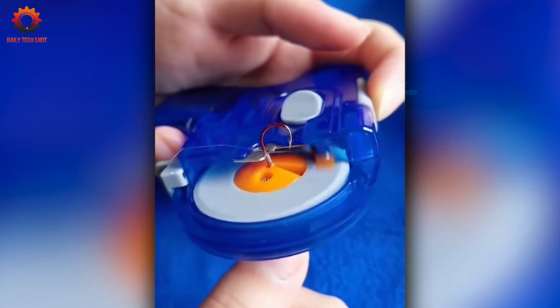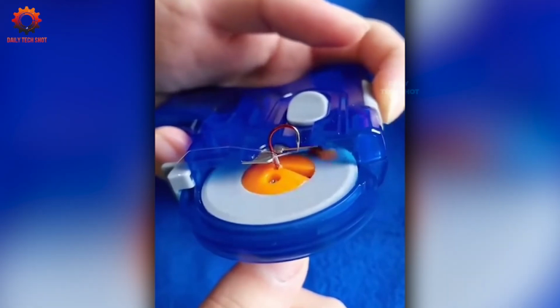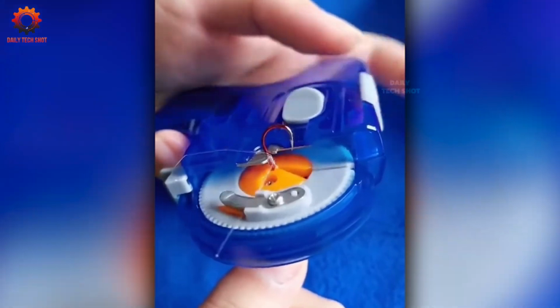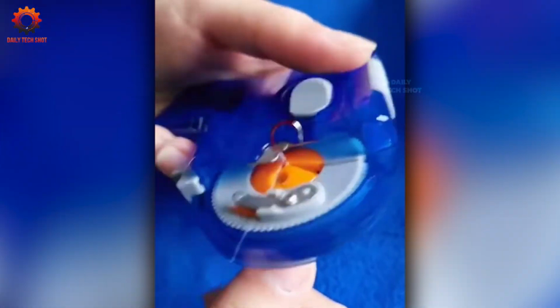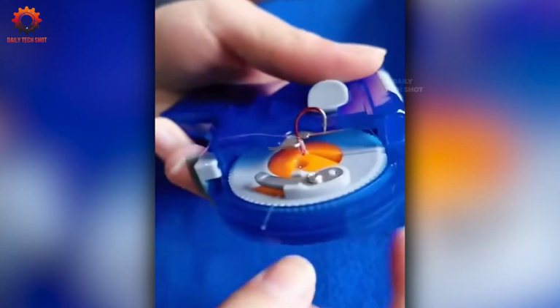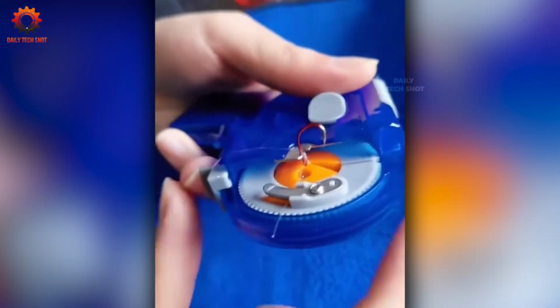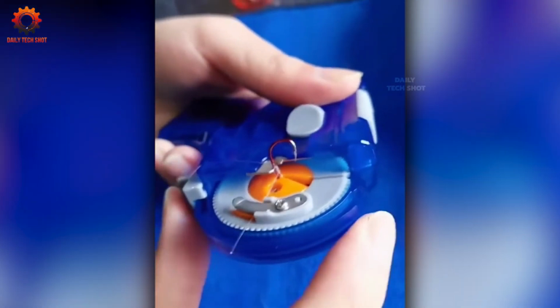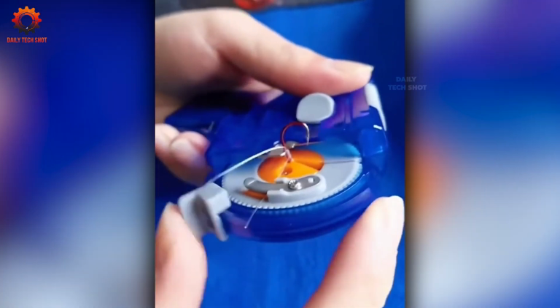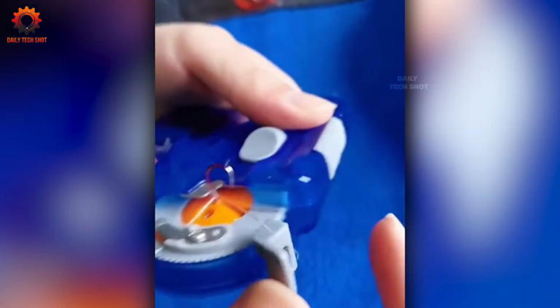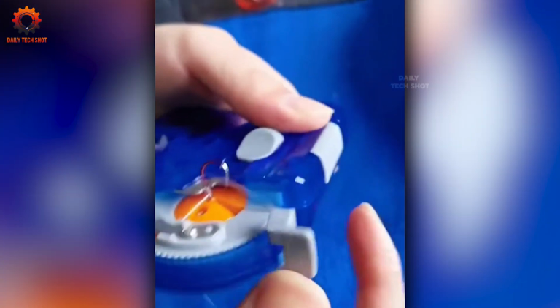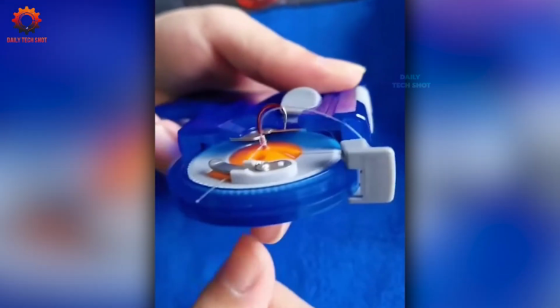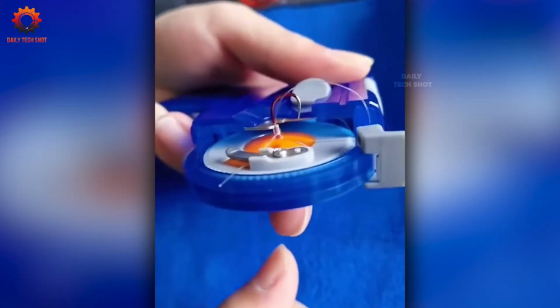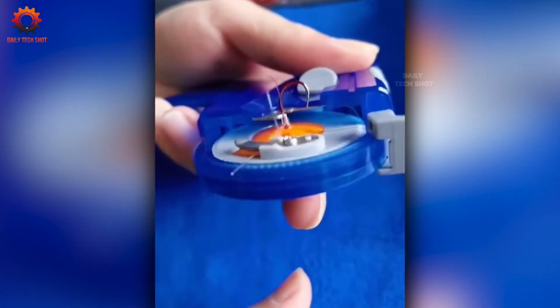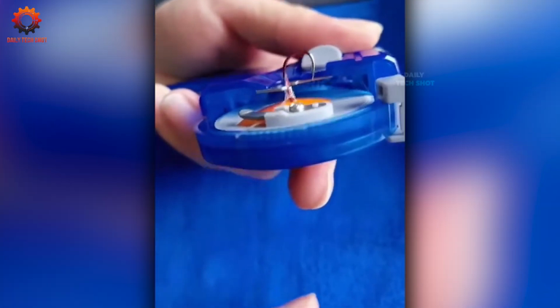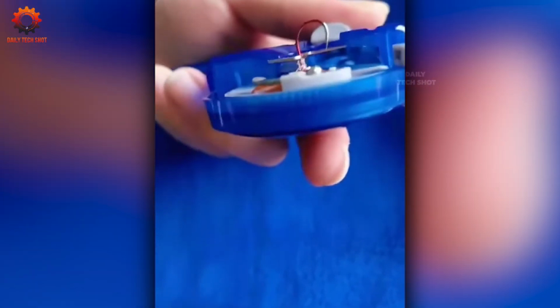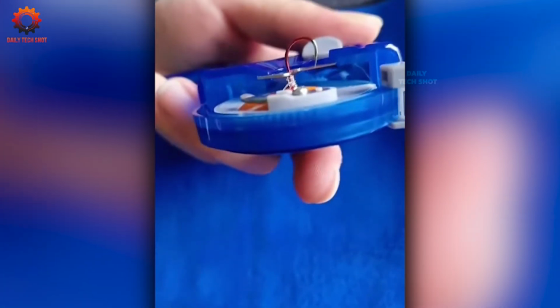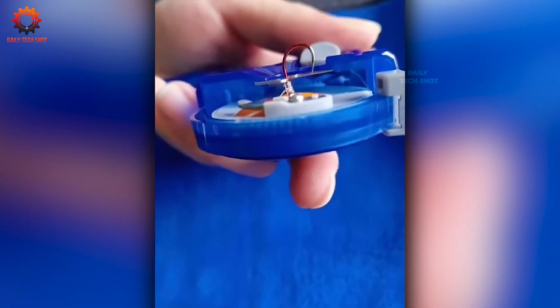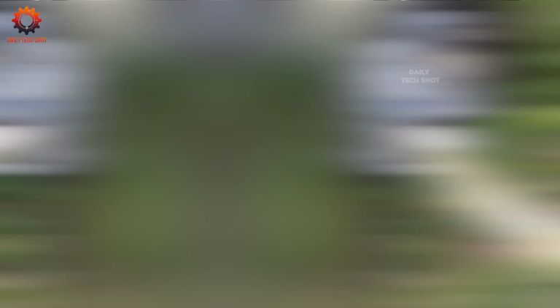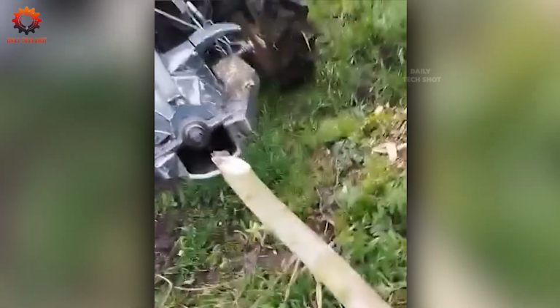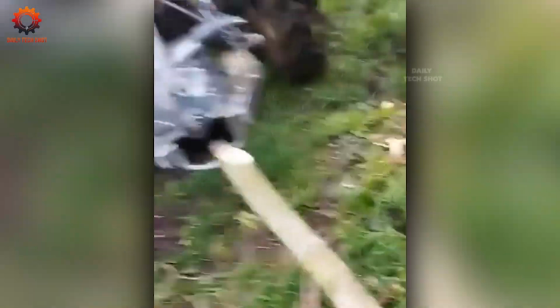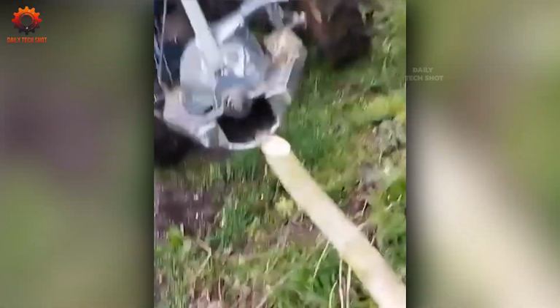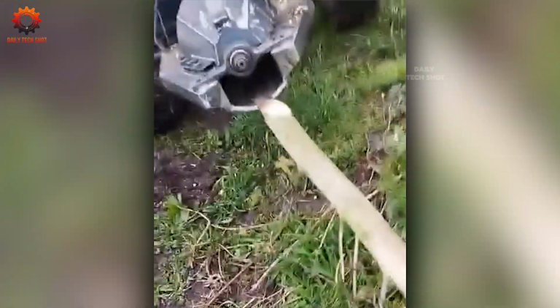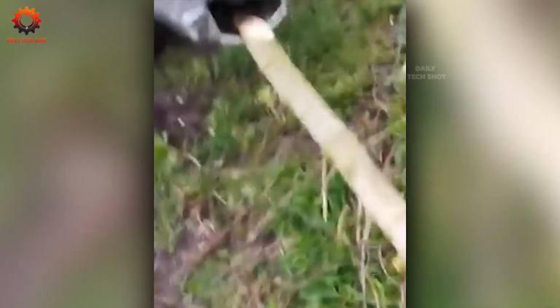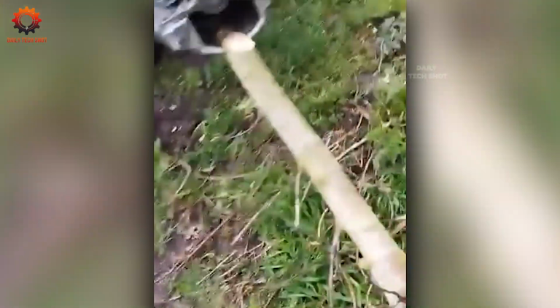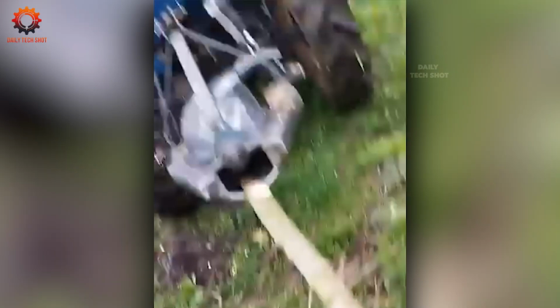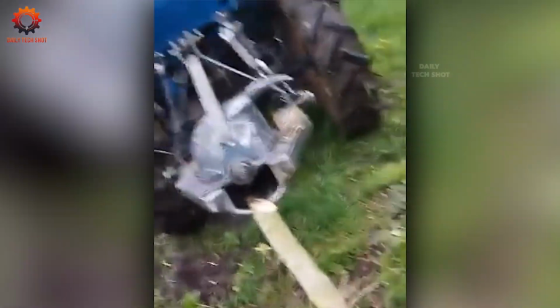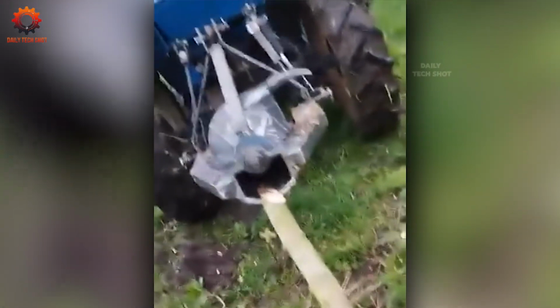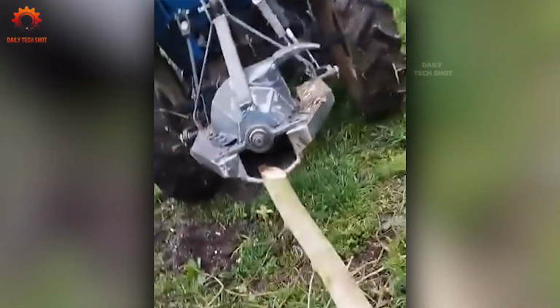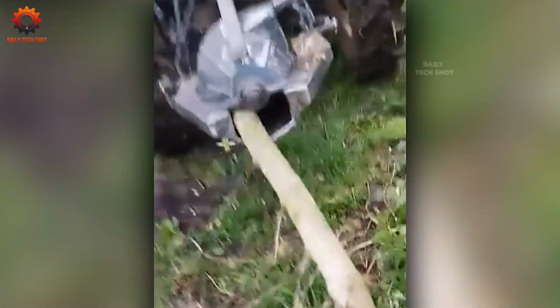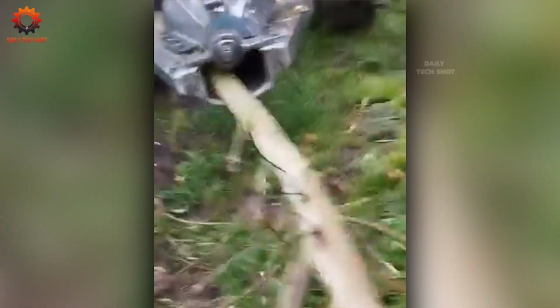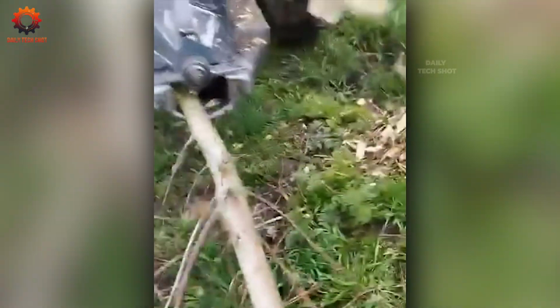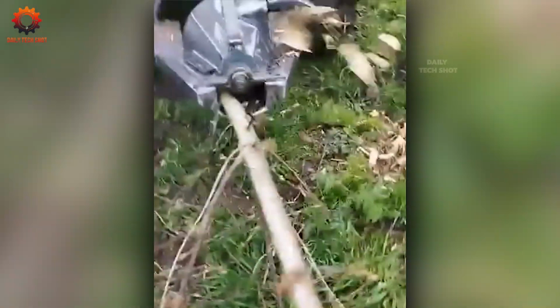Tying fishing hooks doesn't have to be frustrating anymore. This handy tool takes out the guesswork so you can spend more time casting lines and less time fumbling with knots.